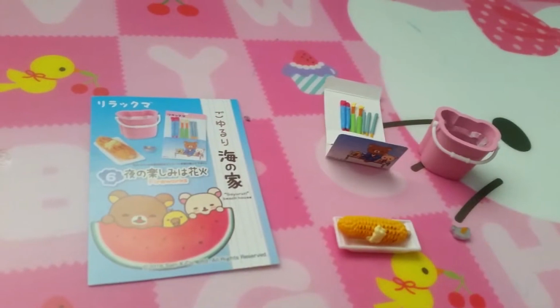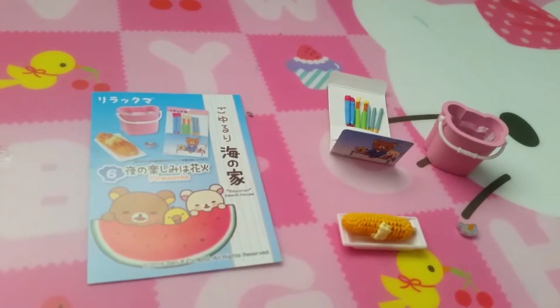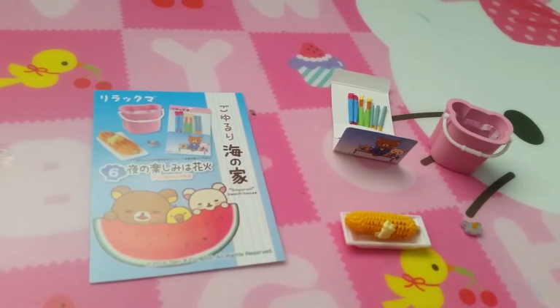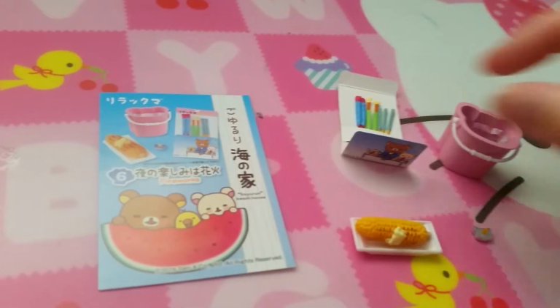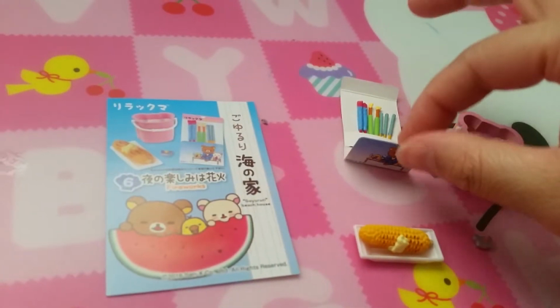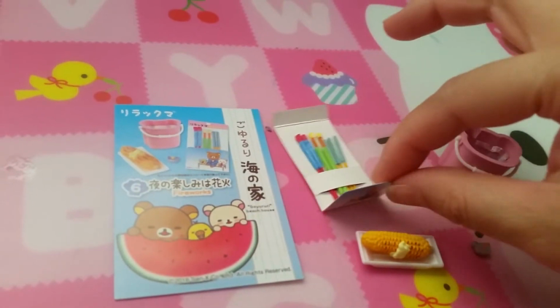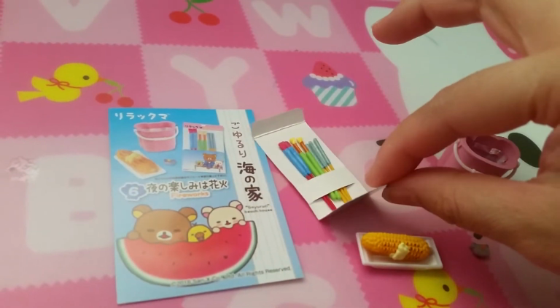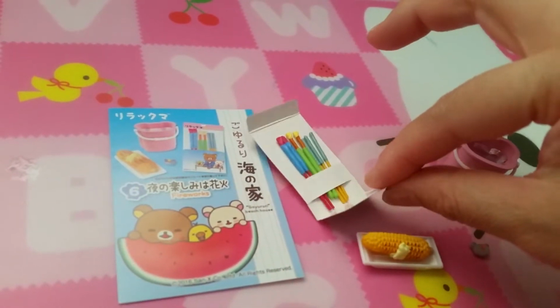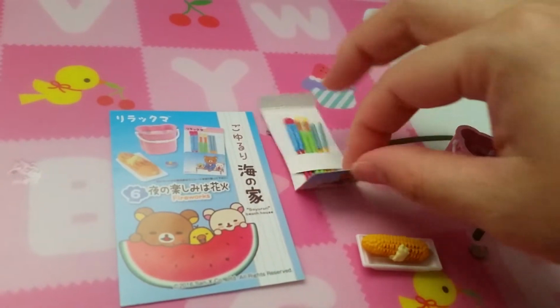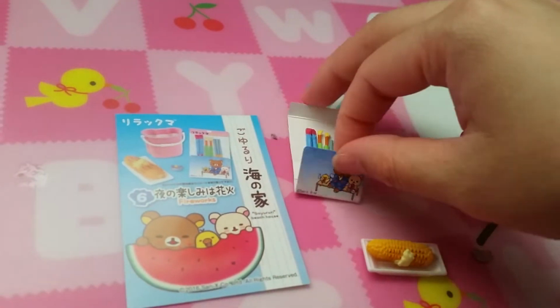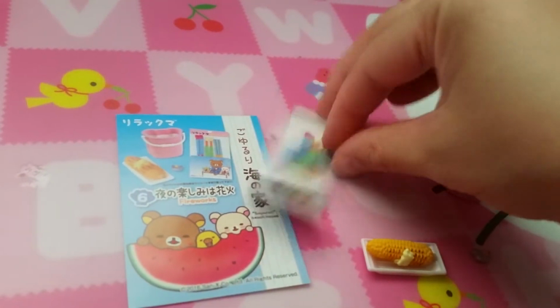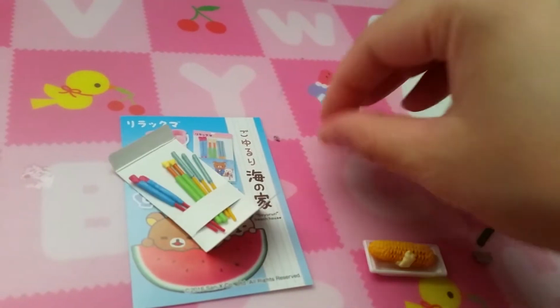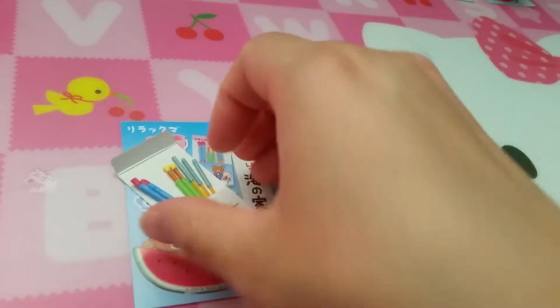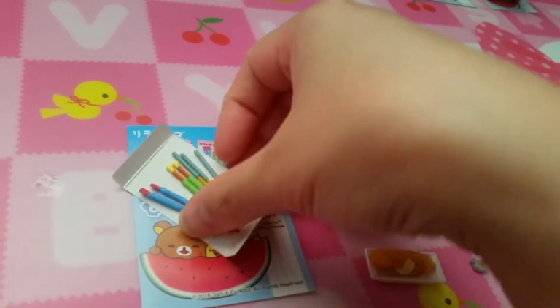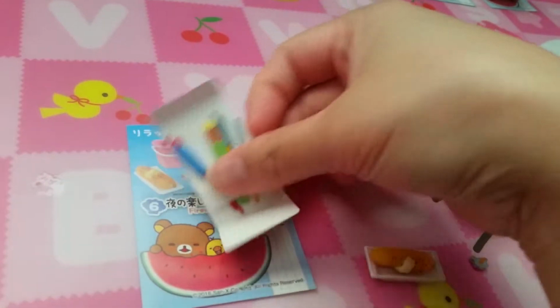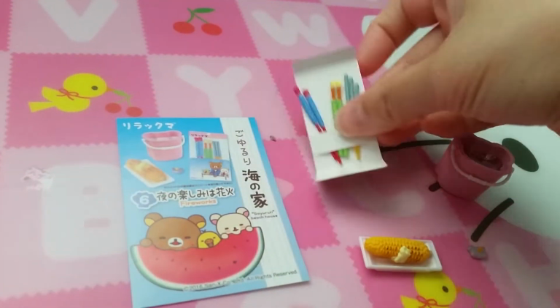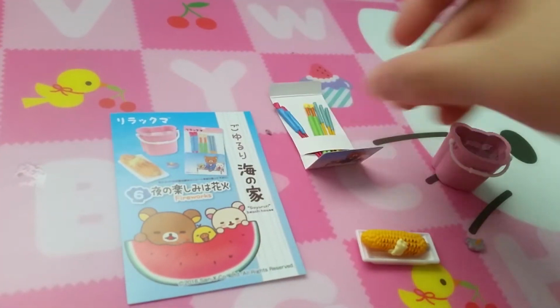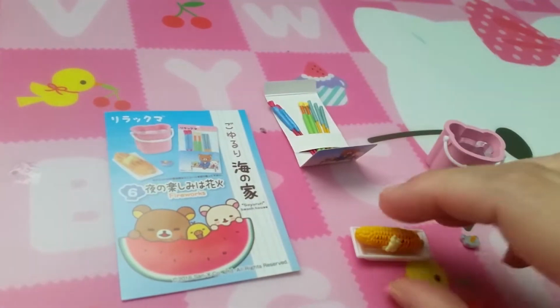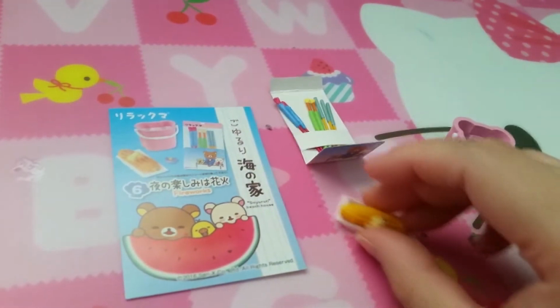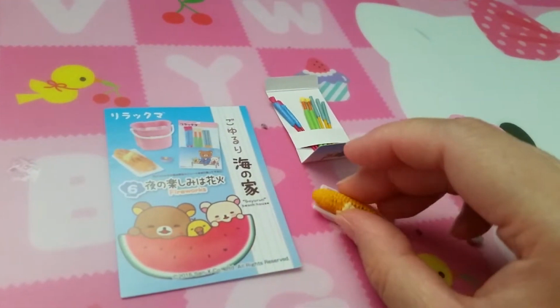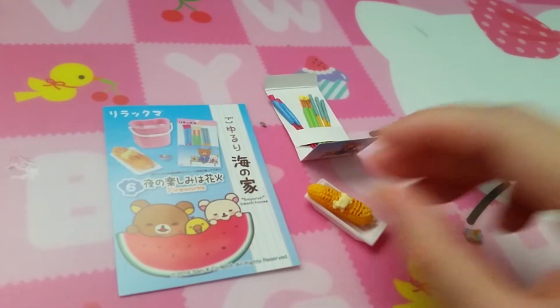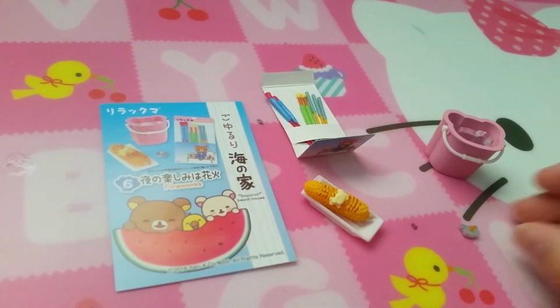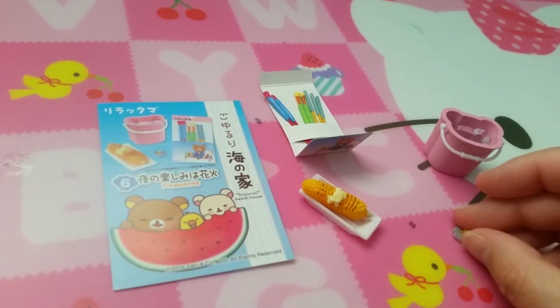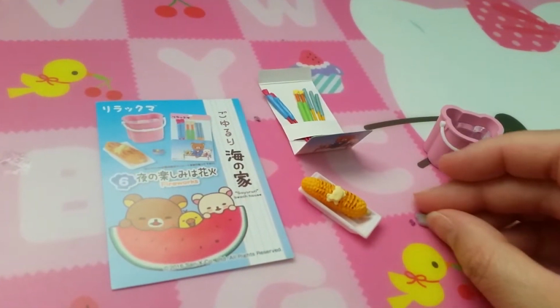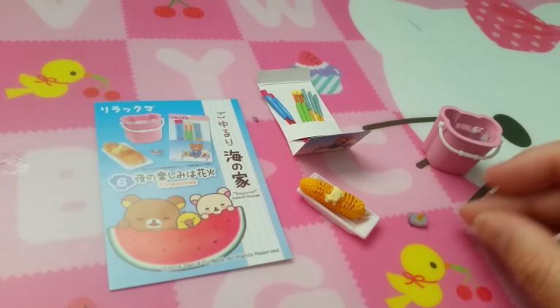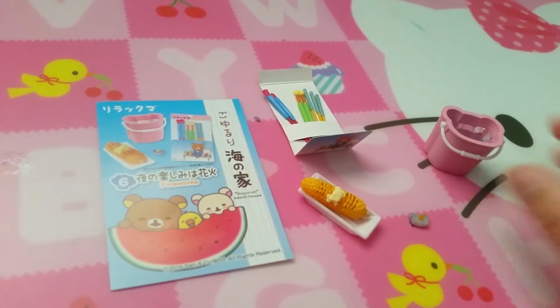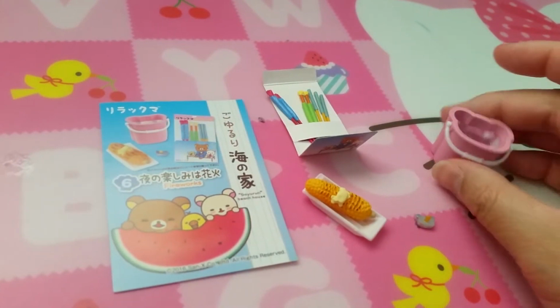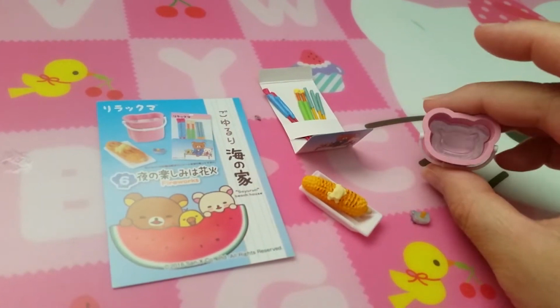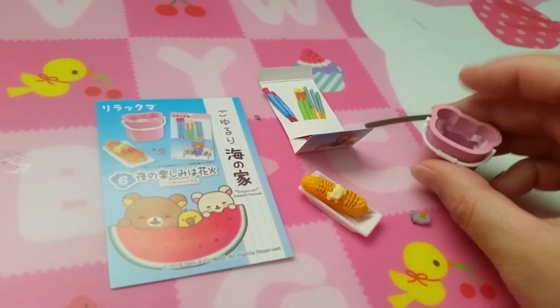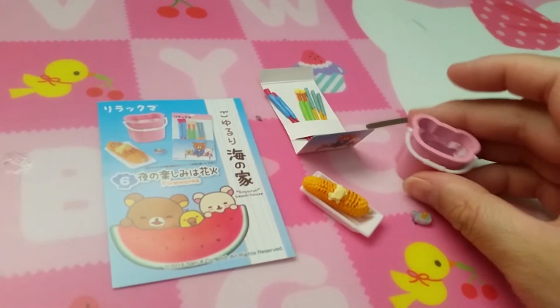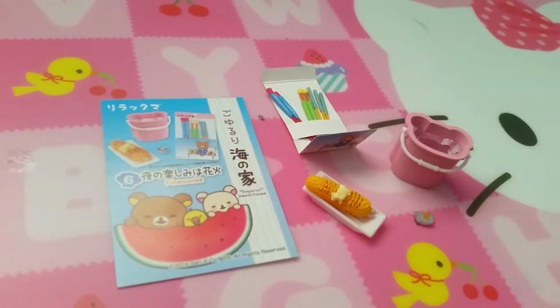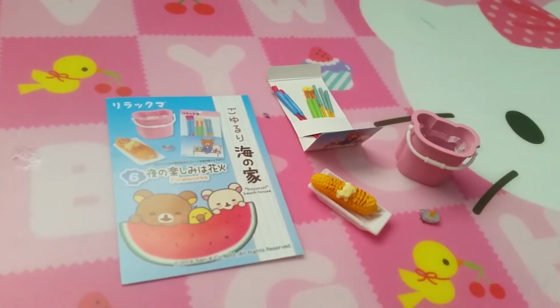Set six is fireworks. You can get some pack of fireworks — pretty cute. I've seen these in animes a lot. And there's corn on a cob with butter, a little lamp, and a bucket of water for your used fireworks.